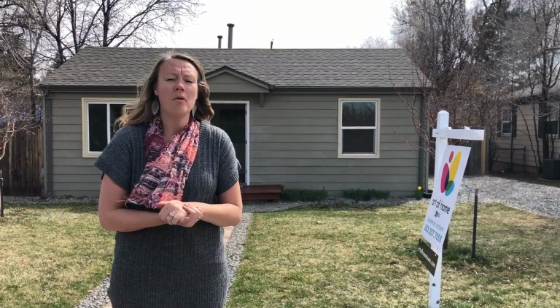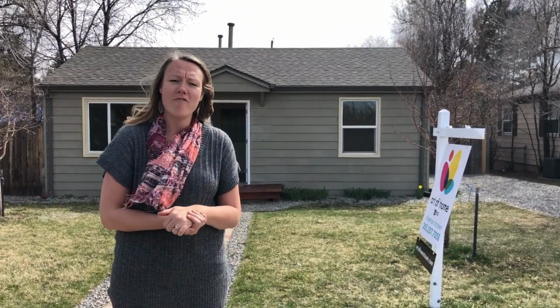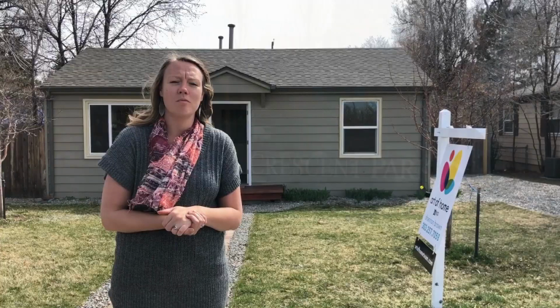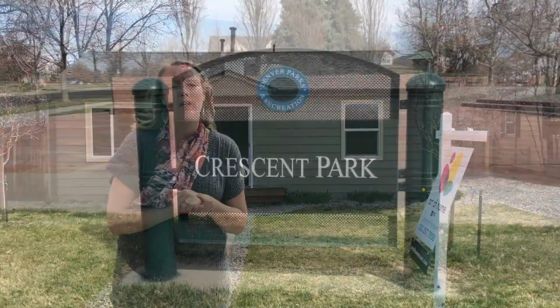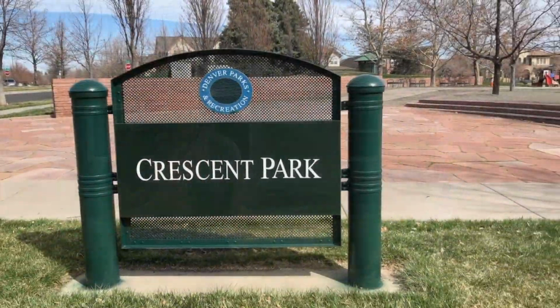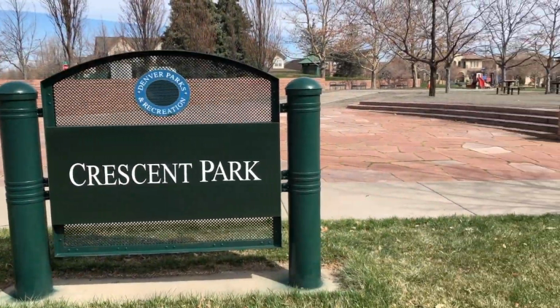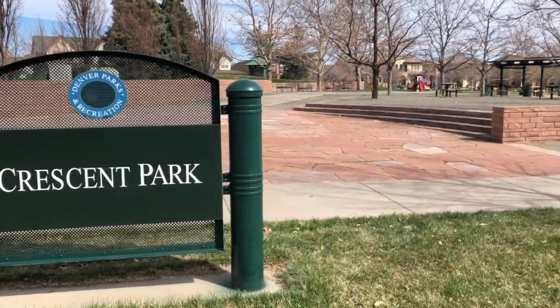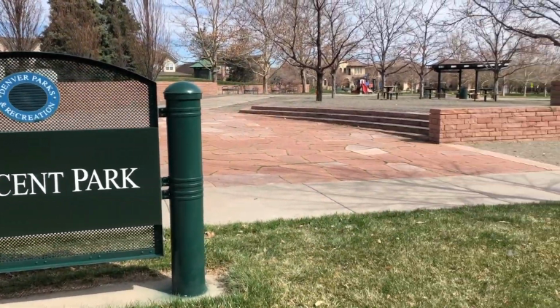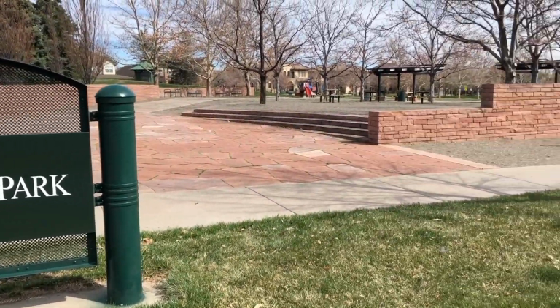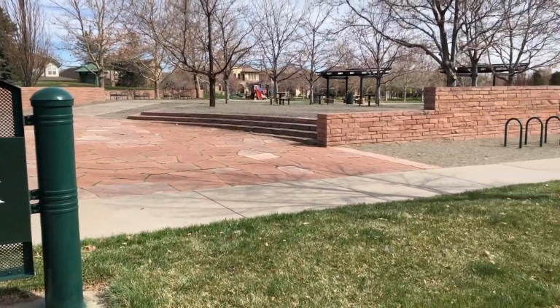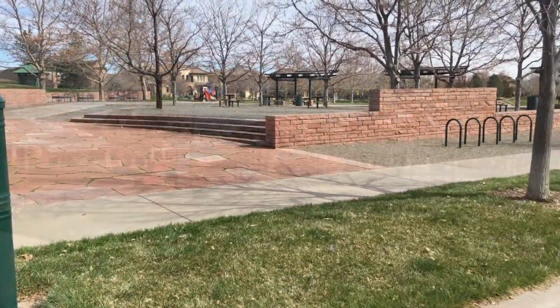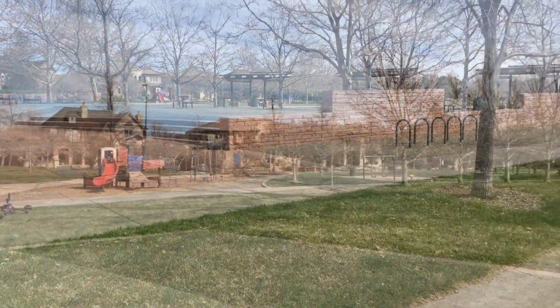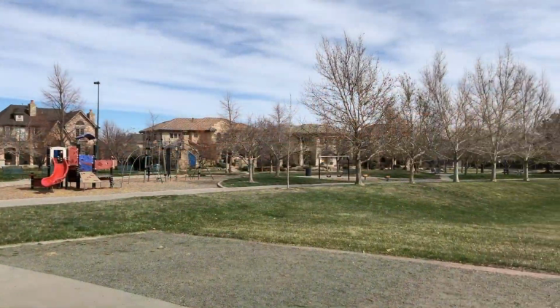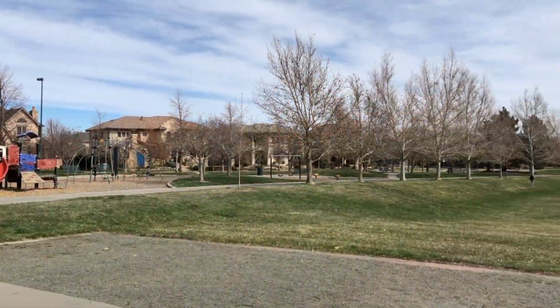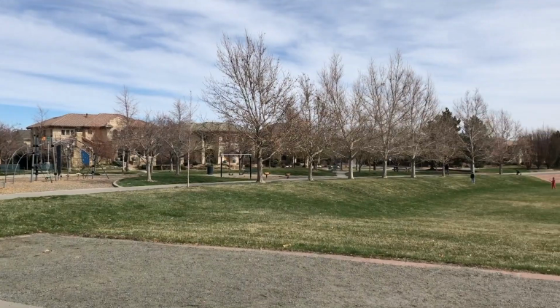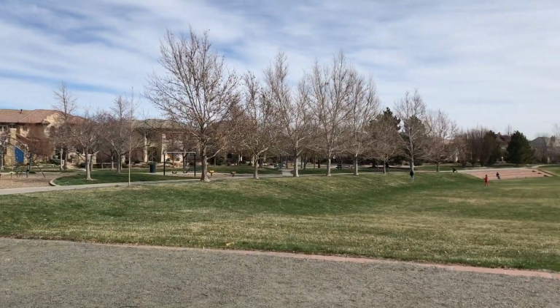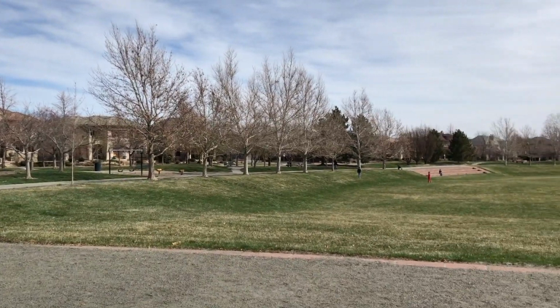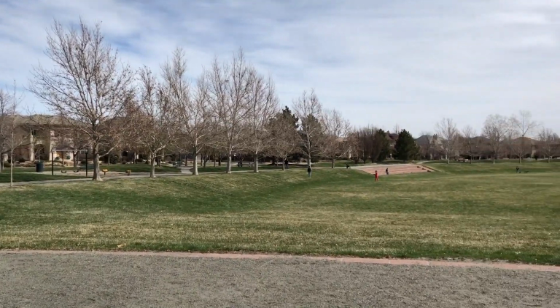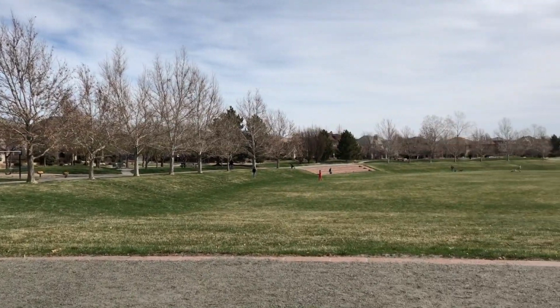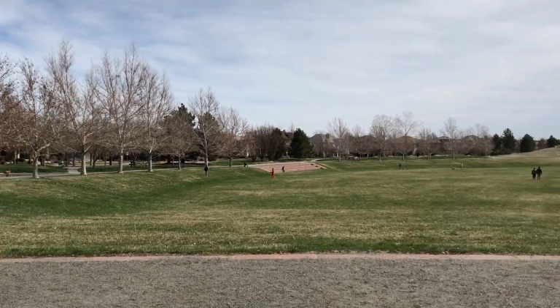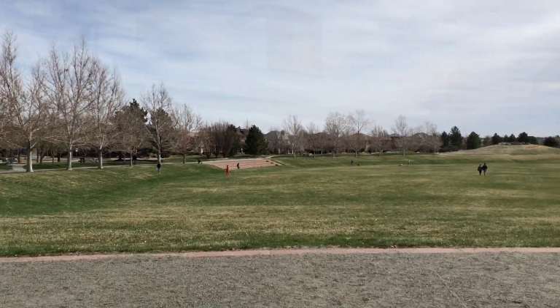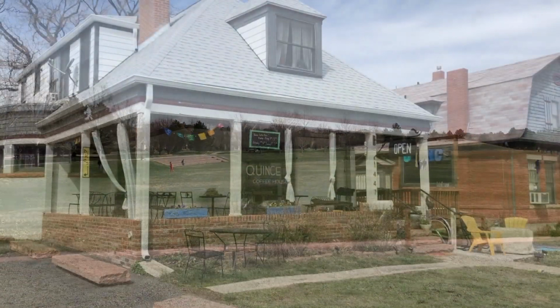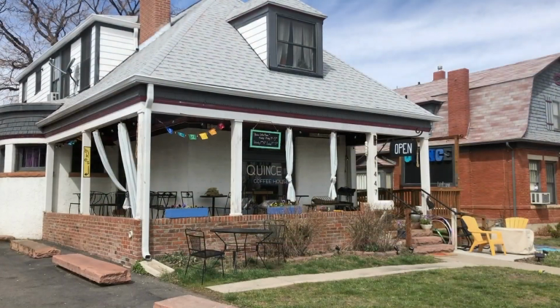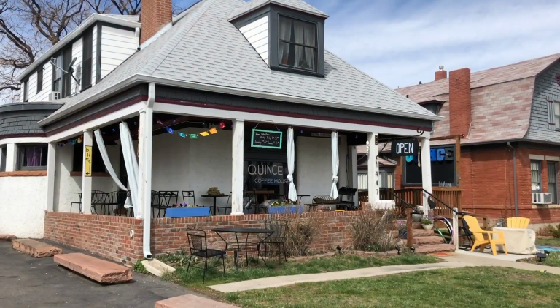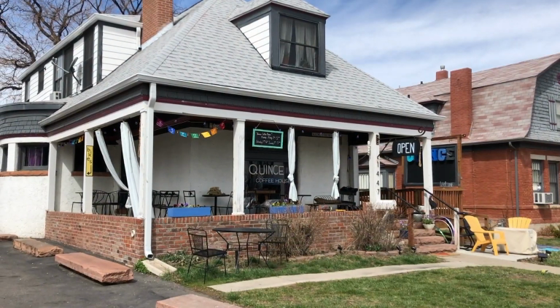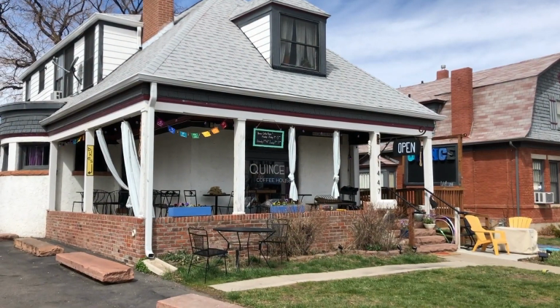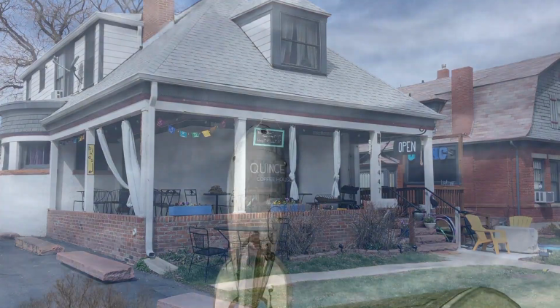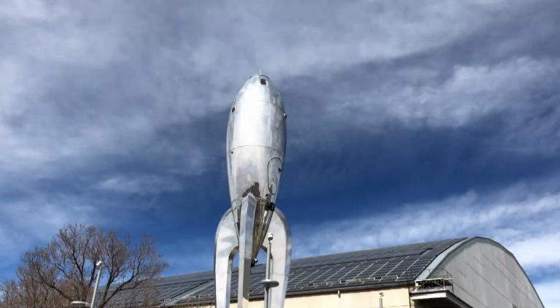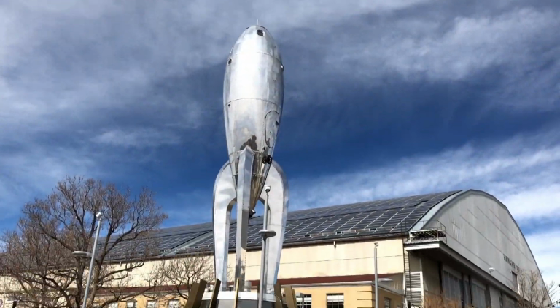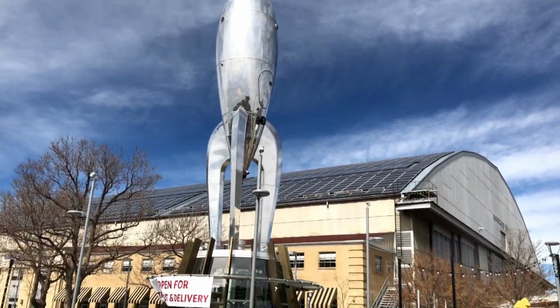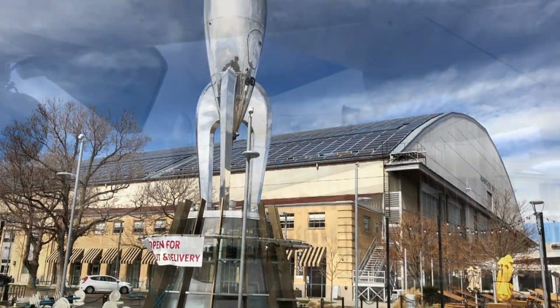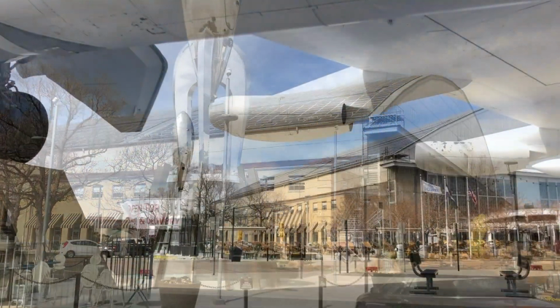We're about five minutes from Lowry, 15 minutes from downtown. We have 800 acres of open space with 18 parks. Tons of shops, and there's a really good ice cream store — fantastic.